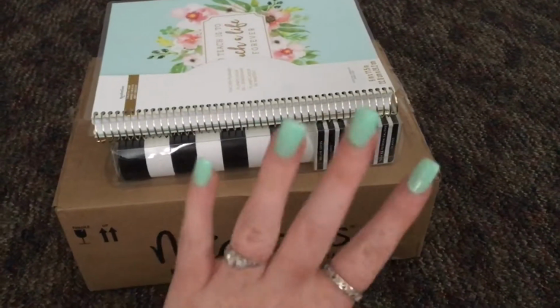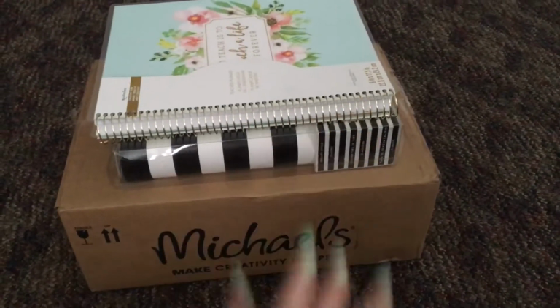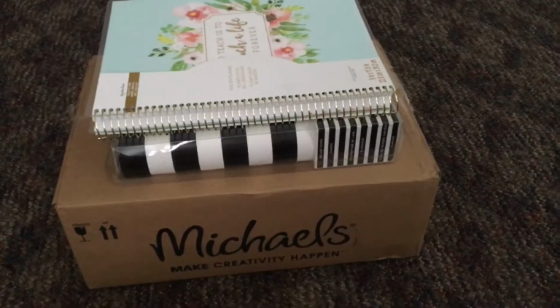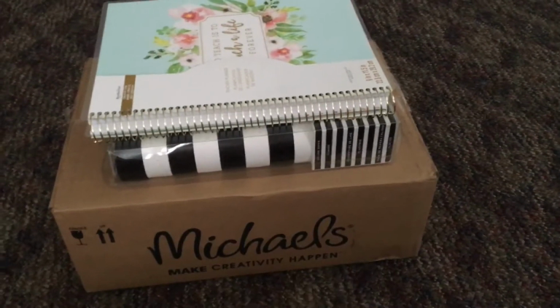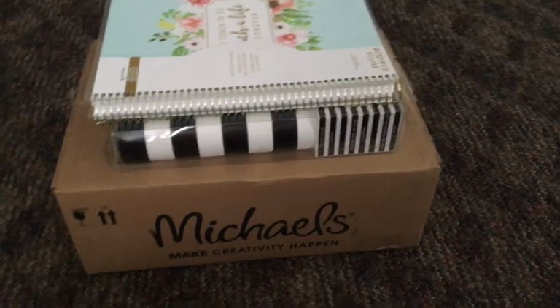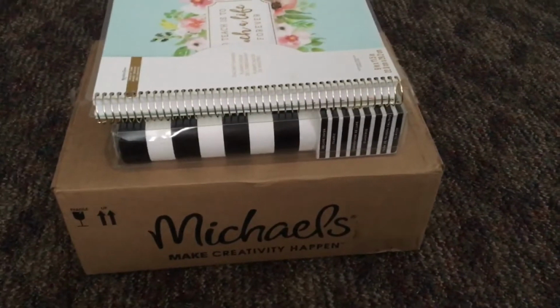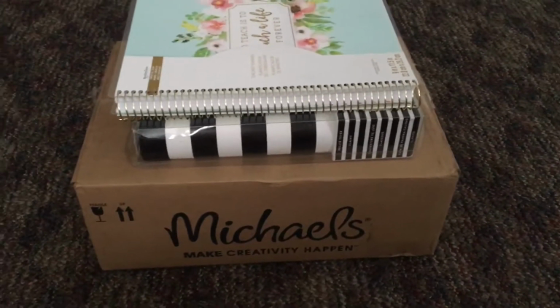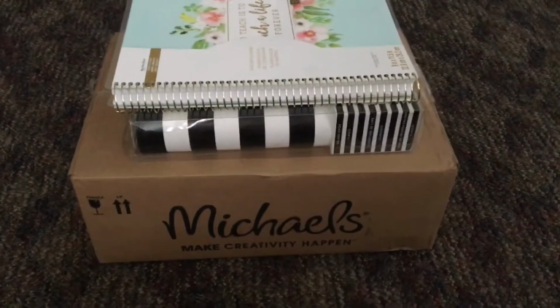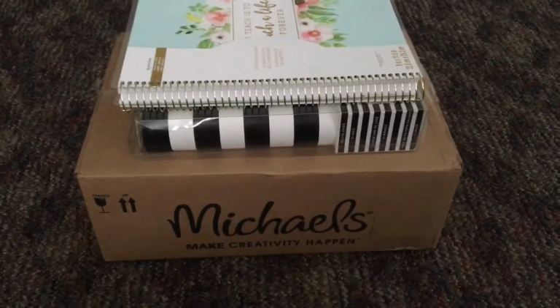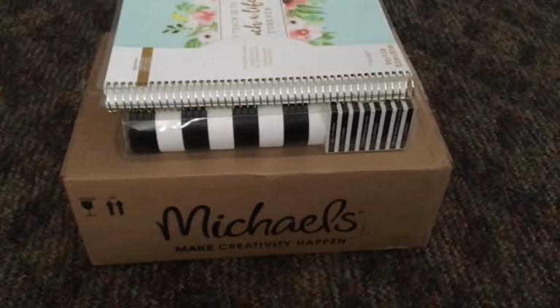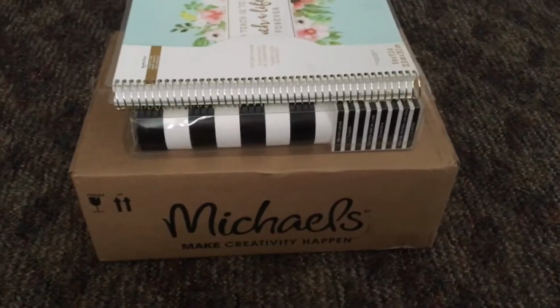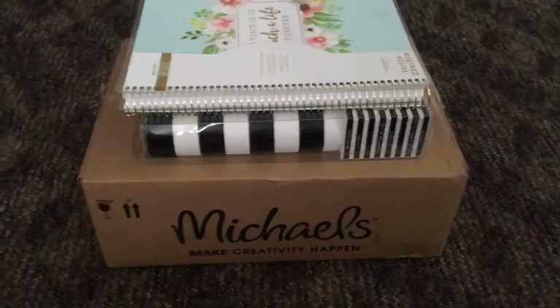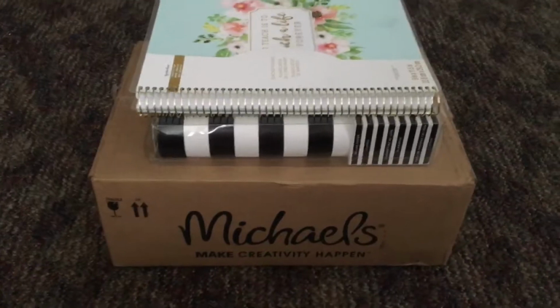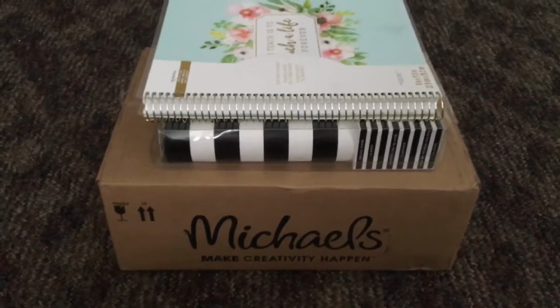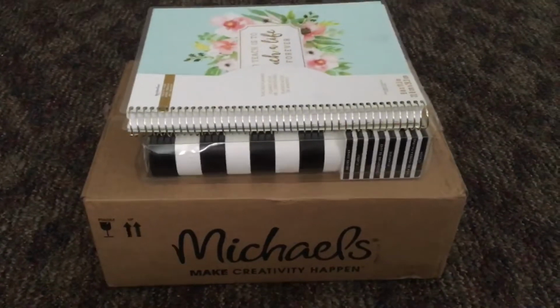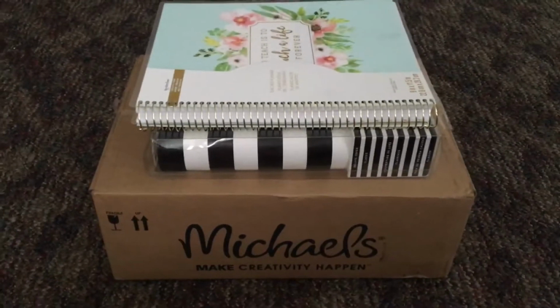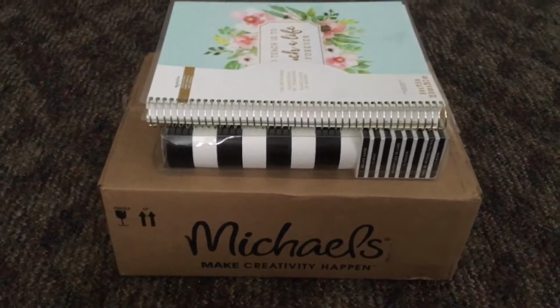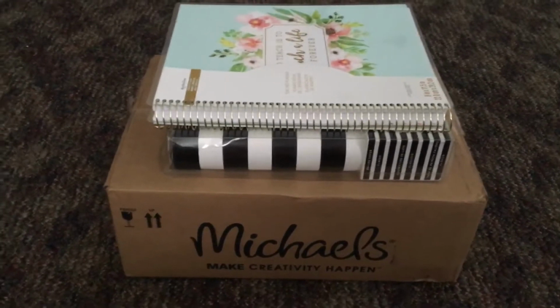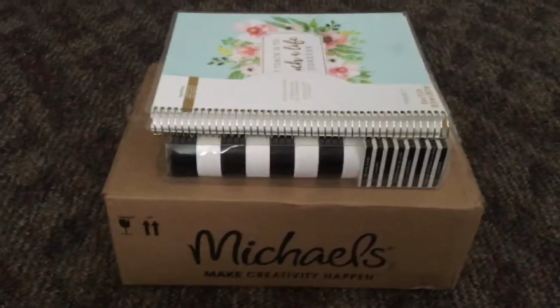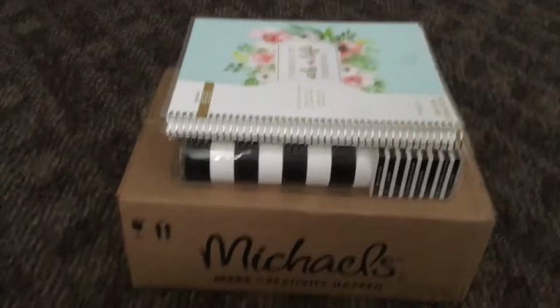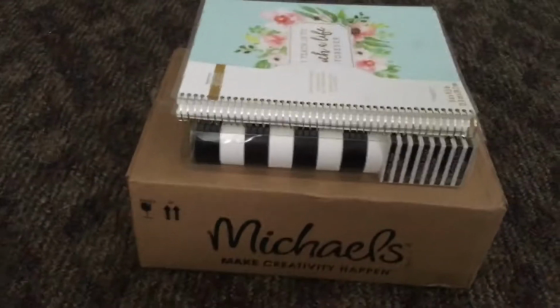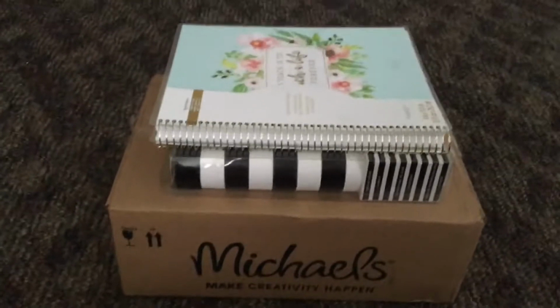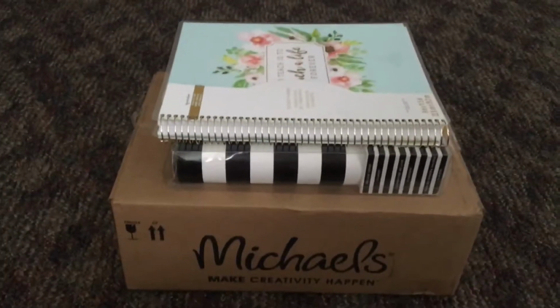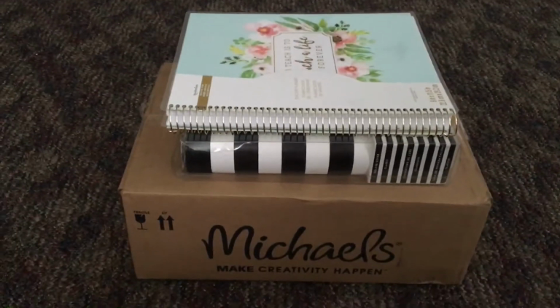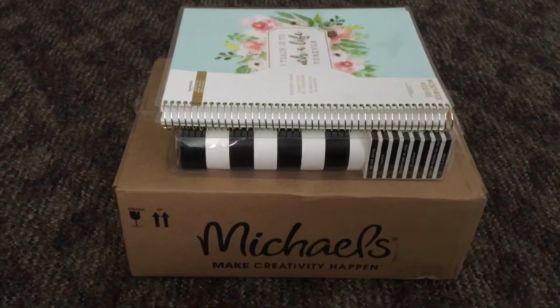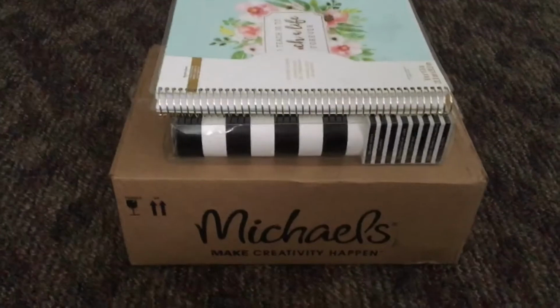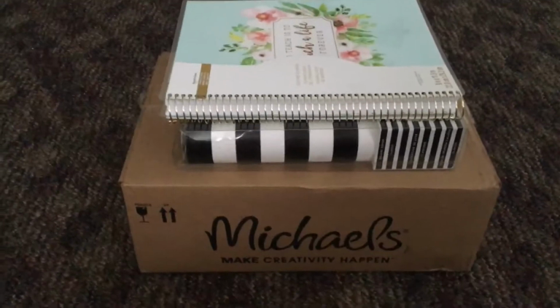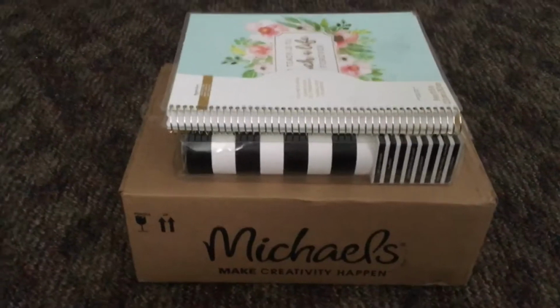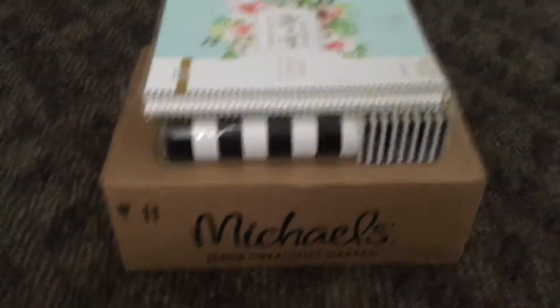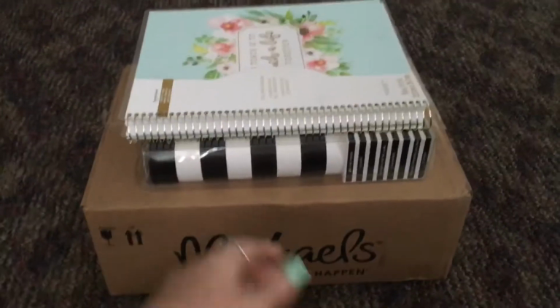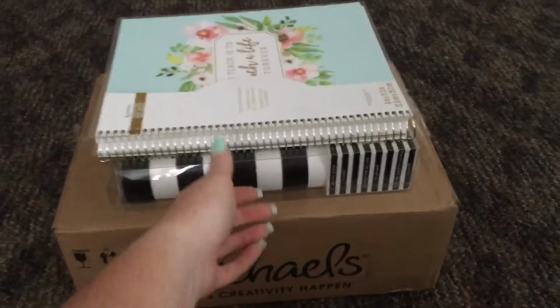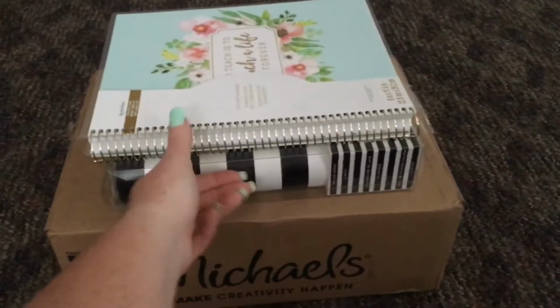Hey guys, it's Marissa at Pumps and Planners, and I have another planner haul. This time it's going to be a Michaels unboxing as well from my back-to-school Michaels order.